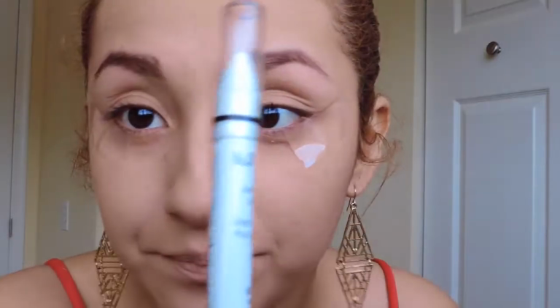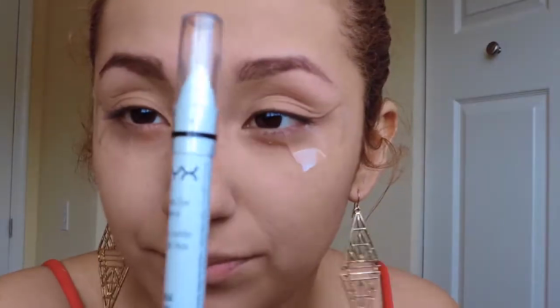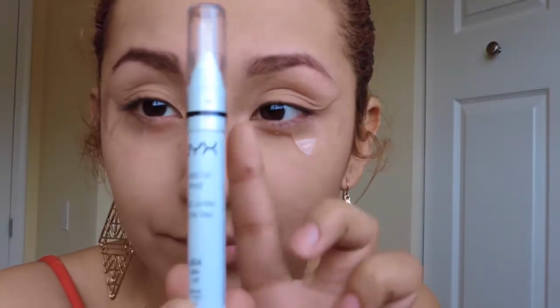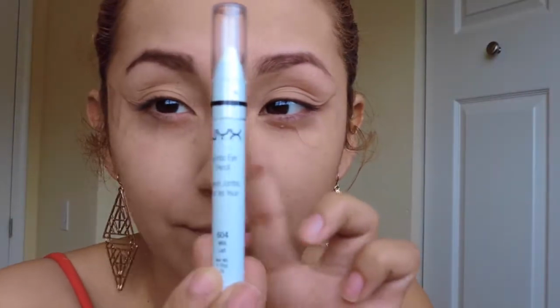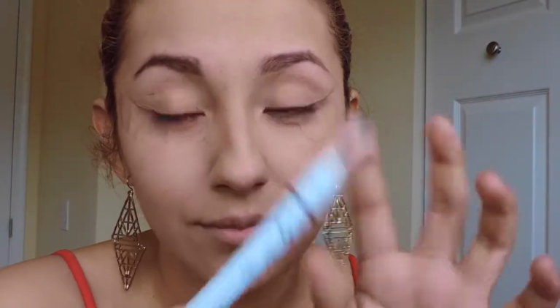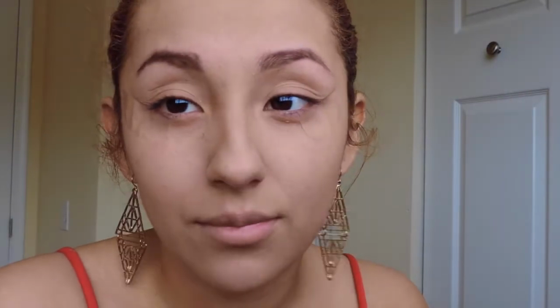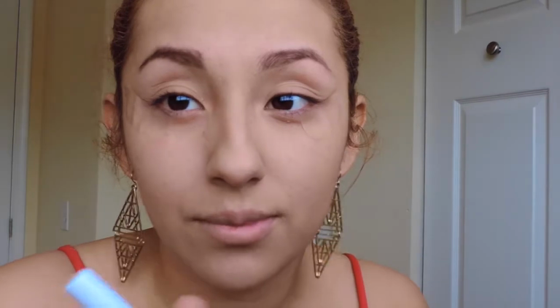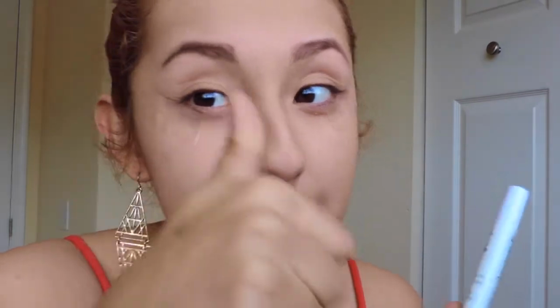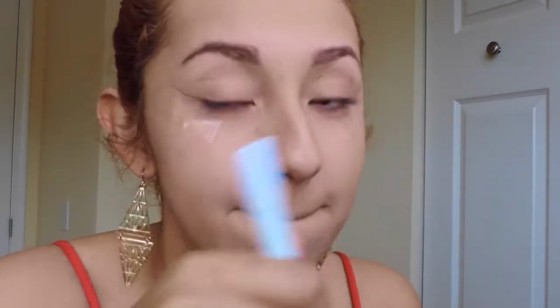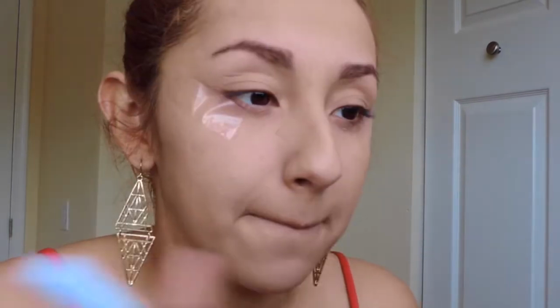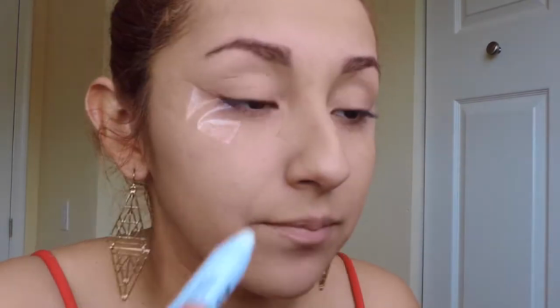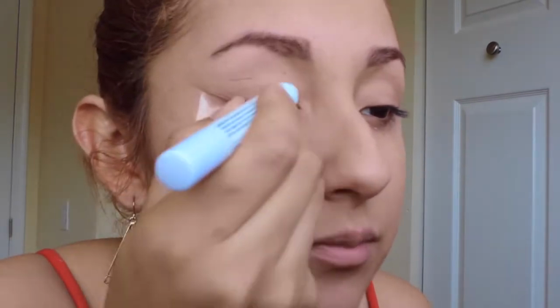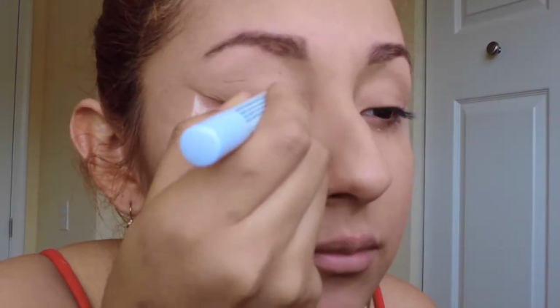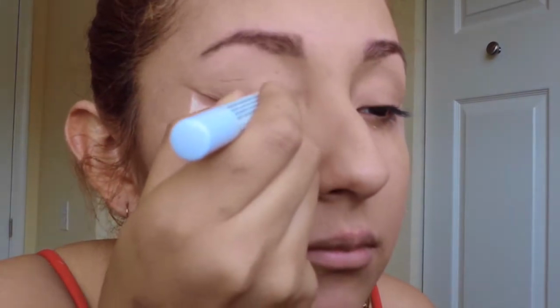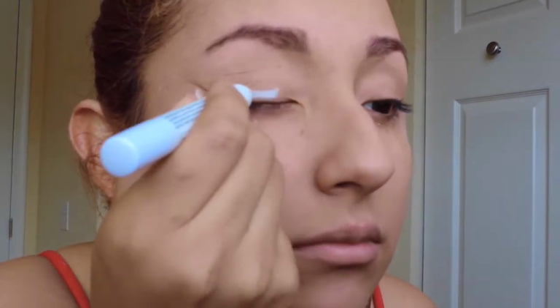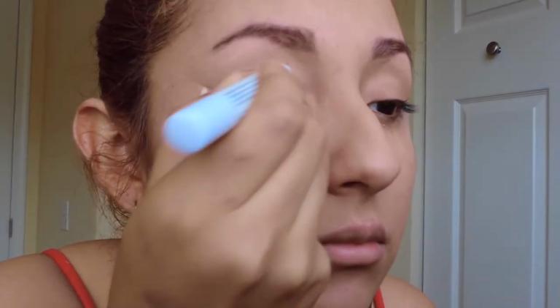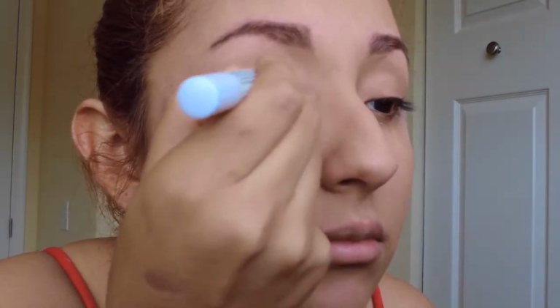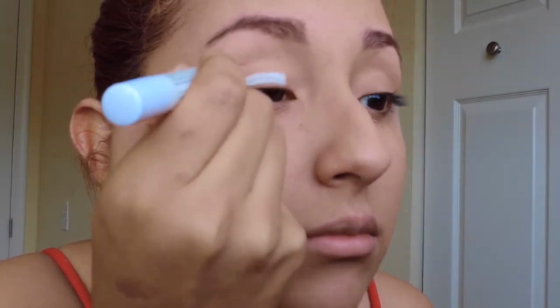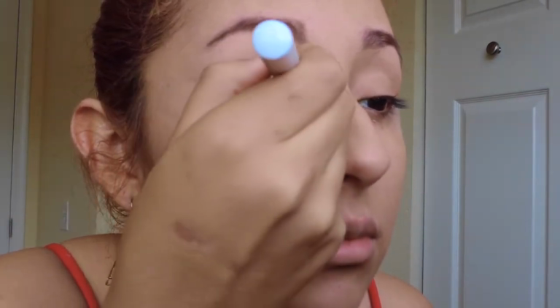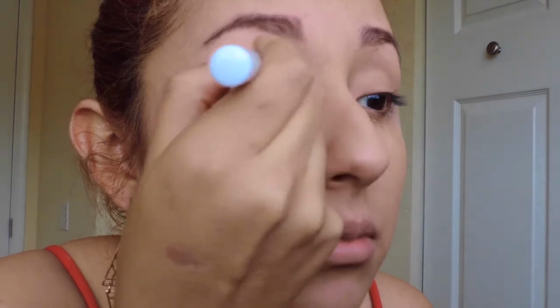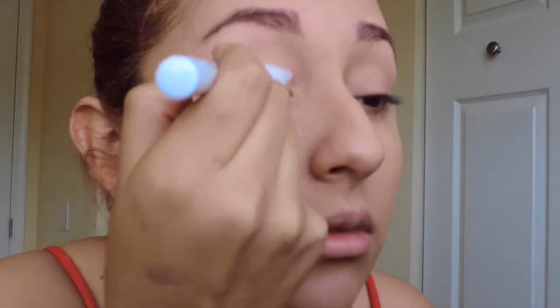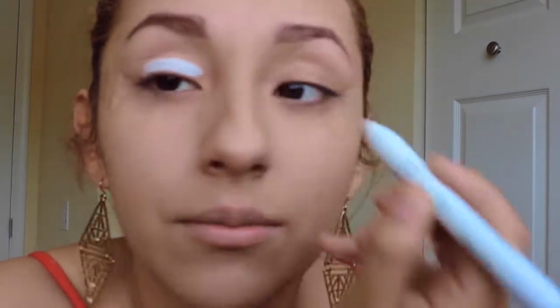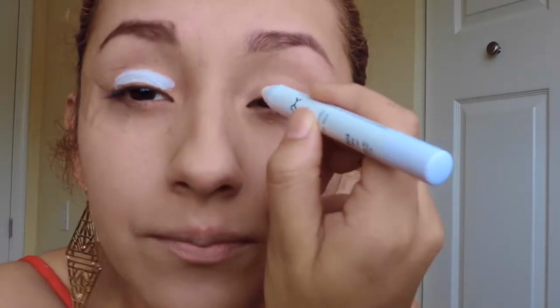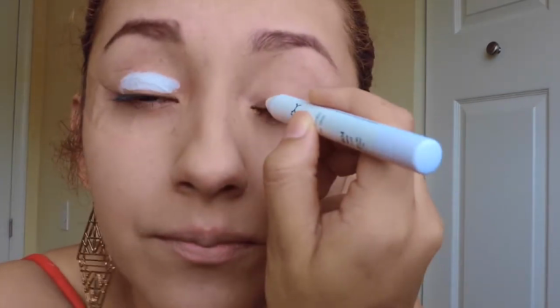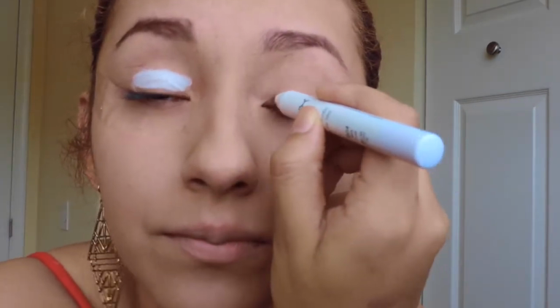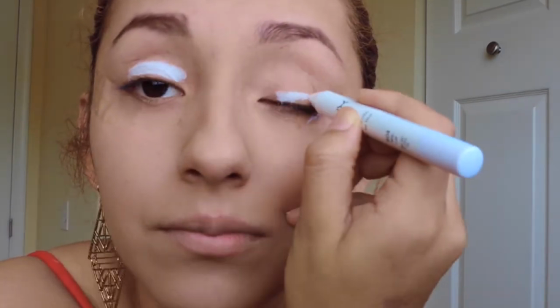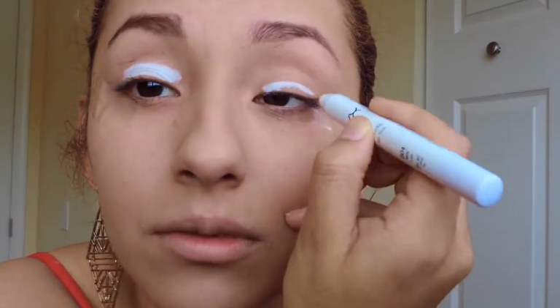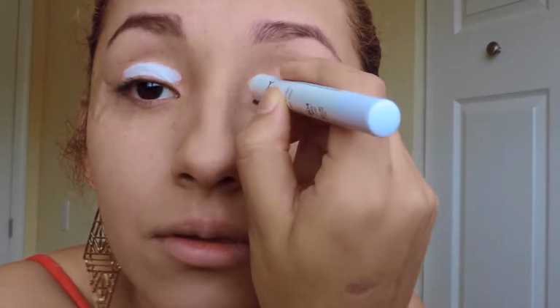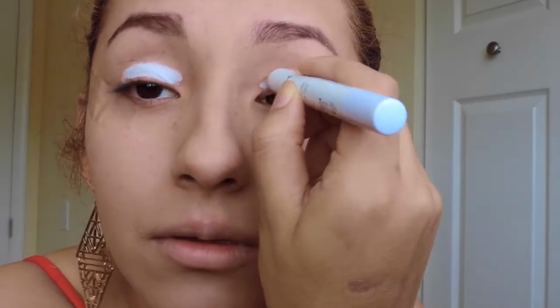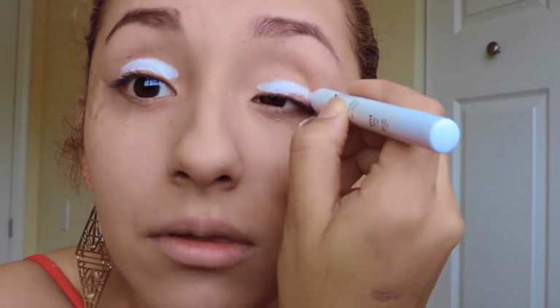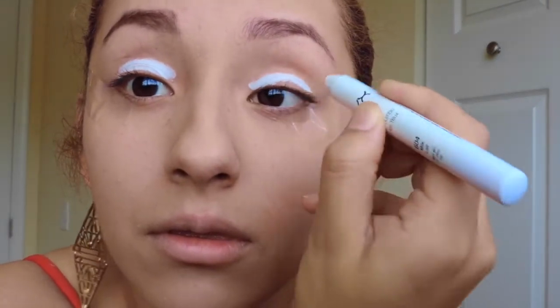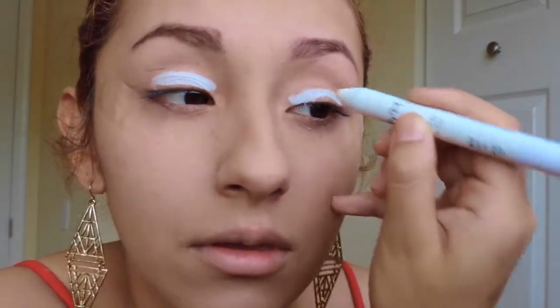Now I'm gonna use my jumbo pencil and I'm gonna put that all over the eyelid. I really love this stuff just because it makes vibrant colors pop on your eyelids, which will be perfect for the summer and spring.